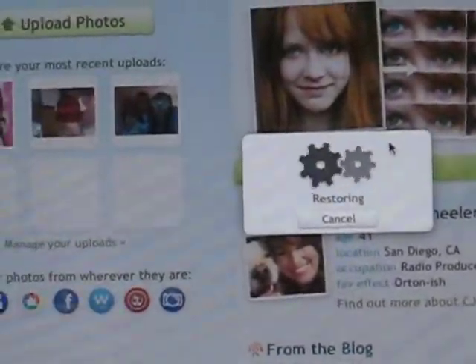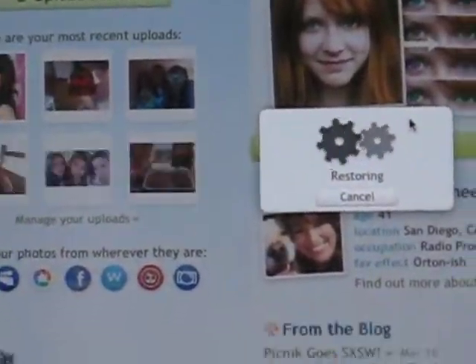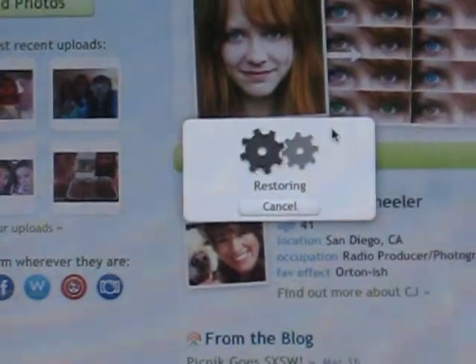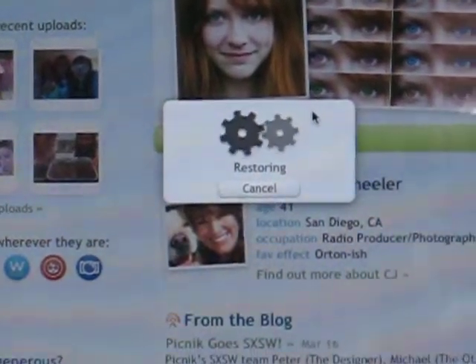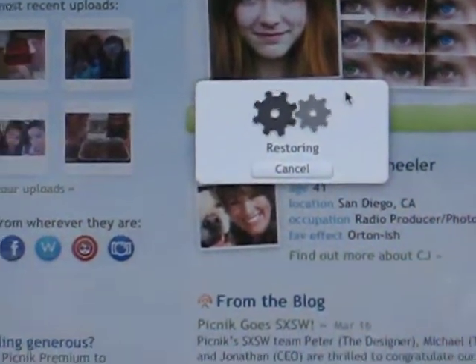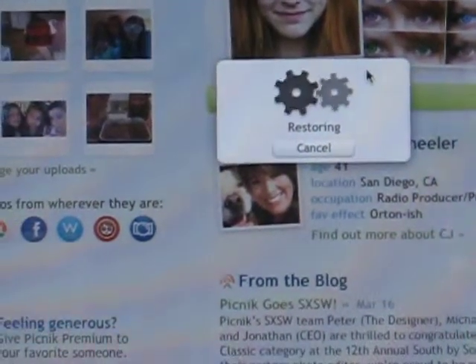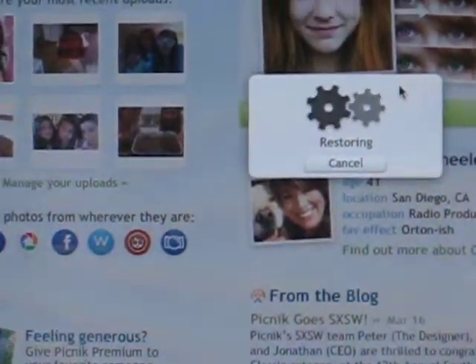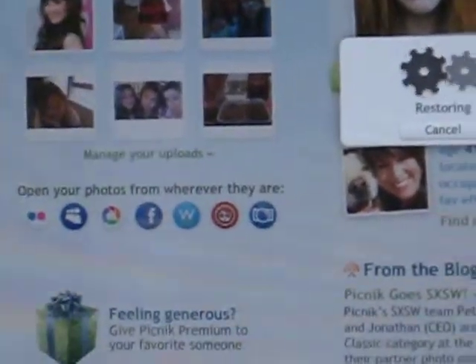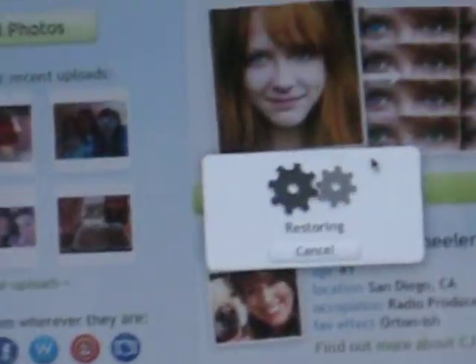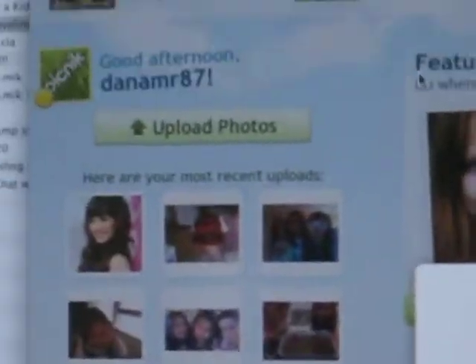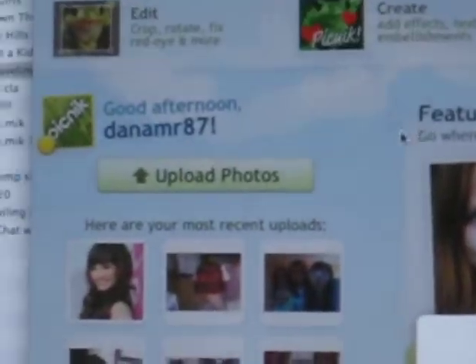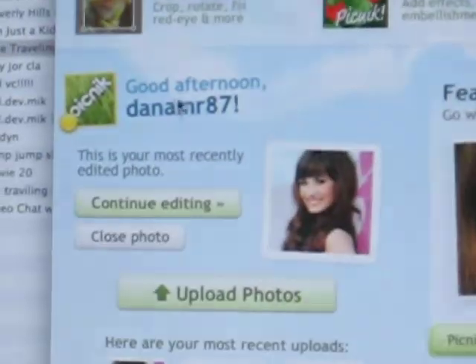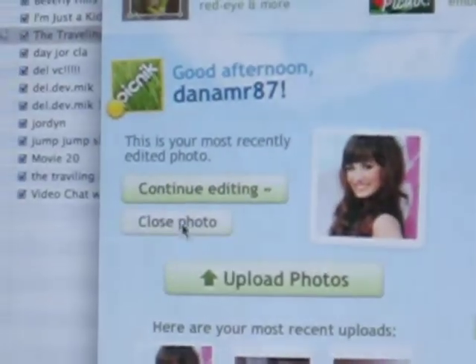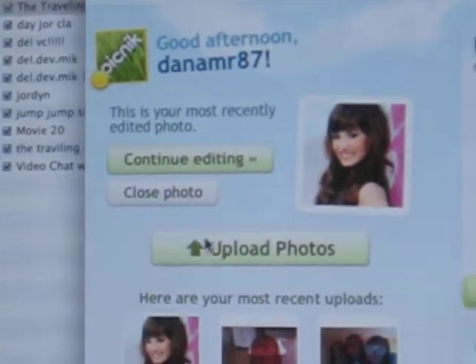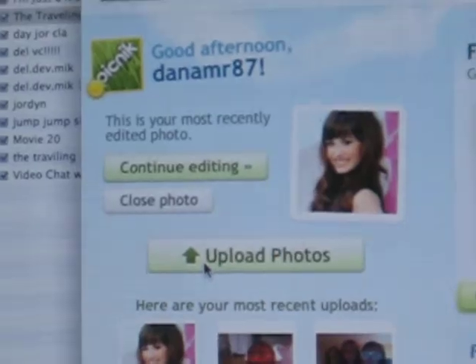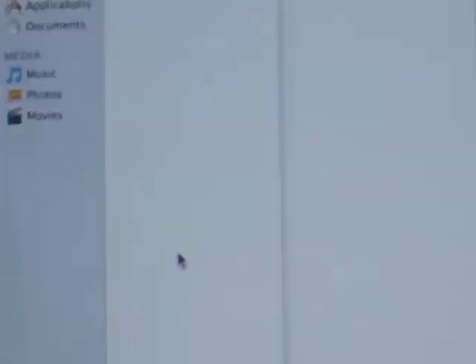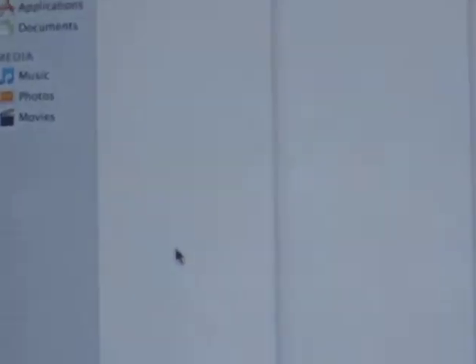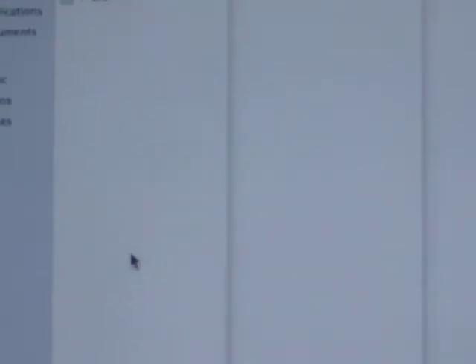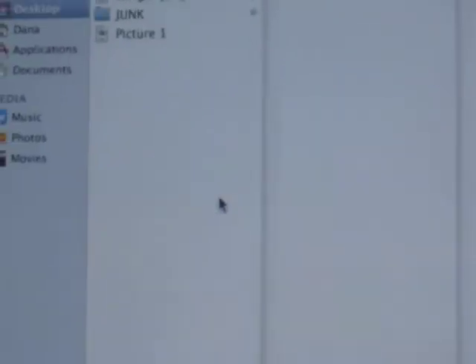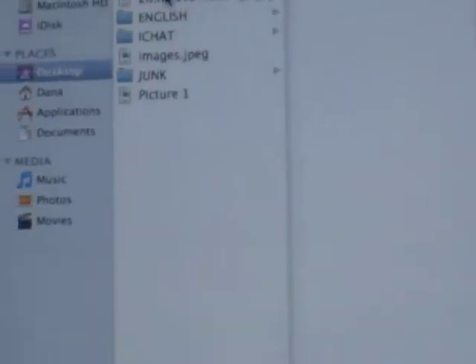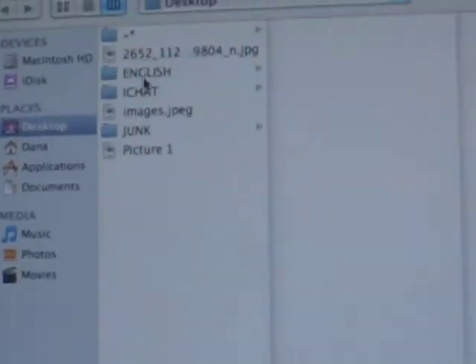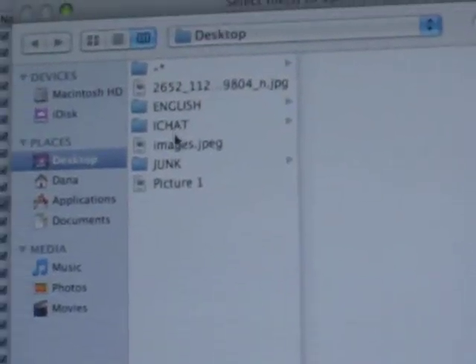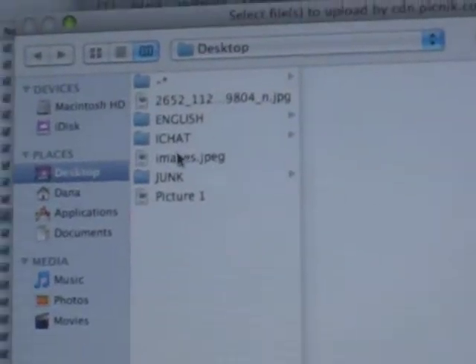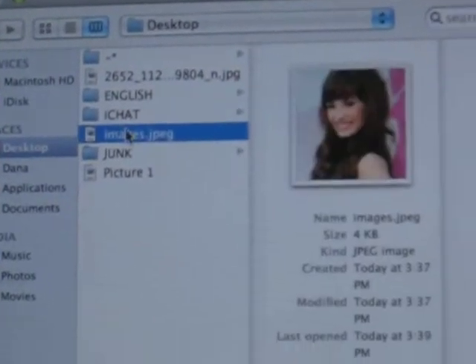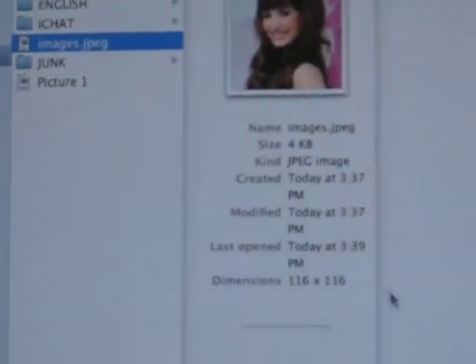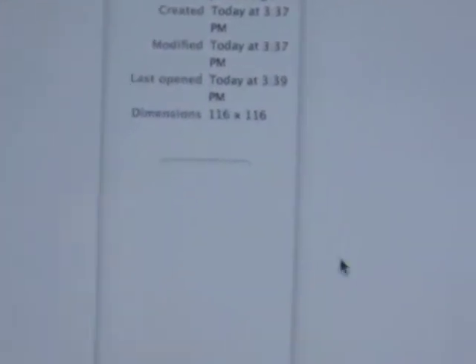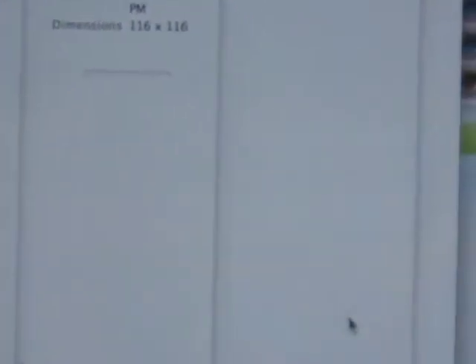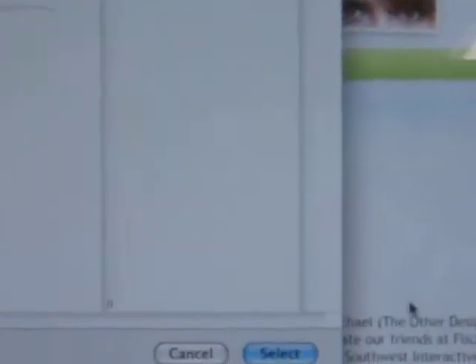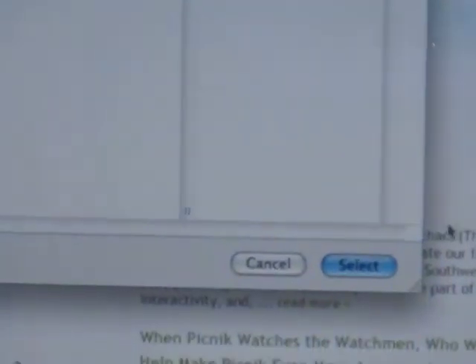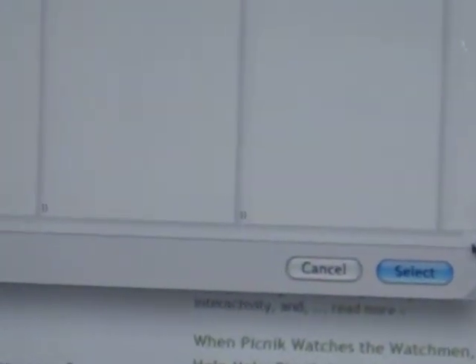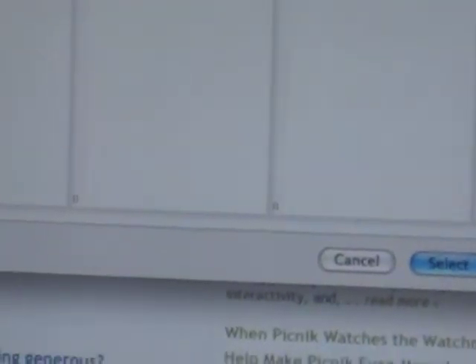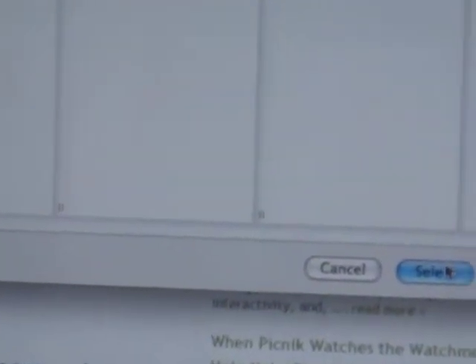And then it's retrieving. And what you can do is you click on Upload Photo. And I'll go to the one I'm going to upload, and I'll Picnik a picture of Sammy.